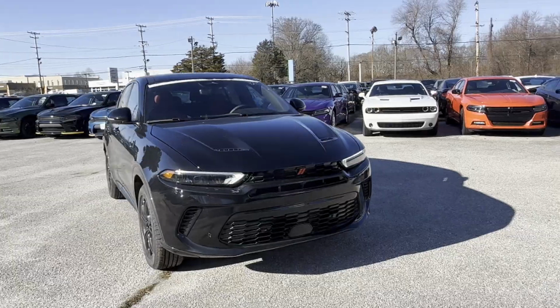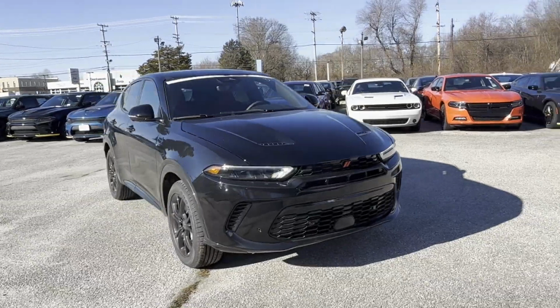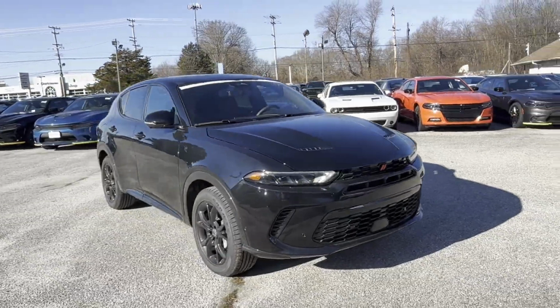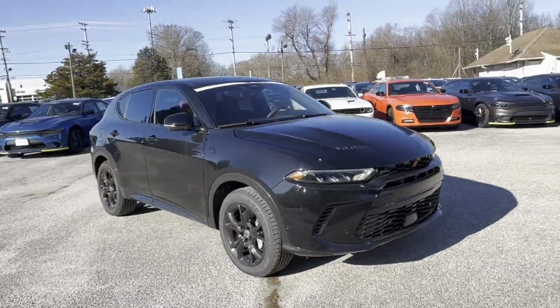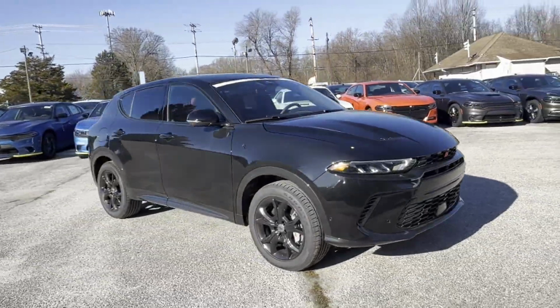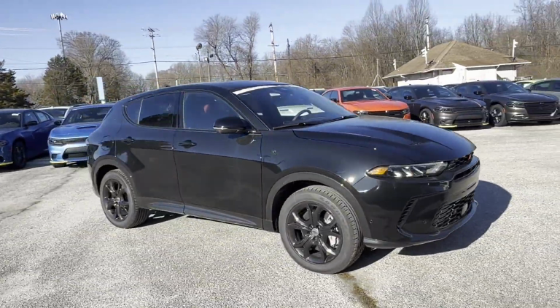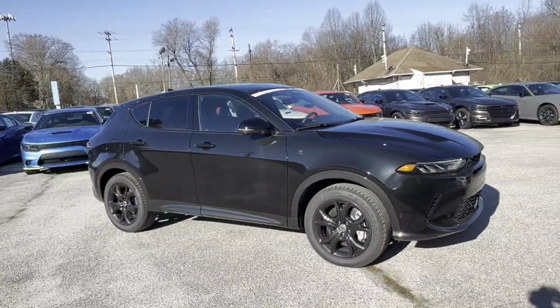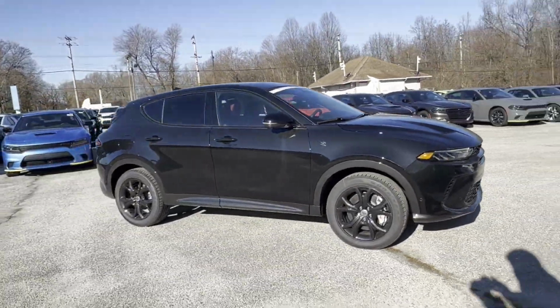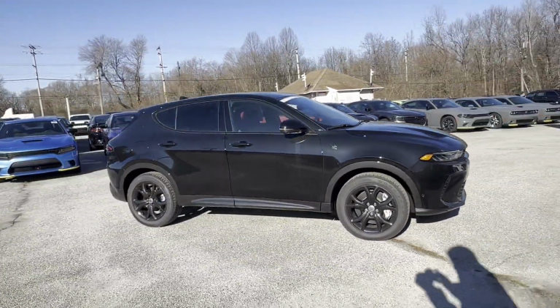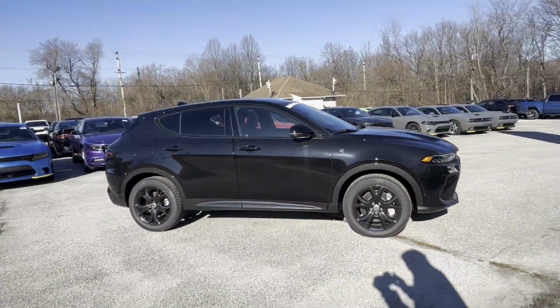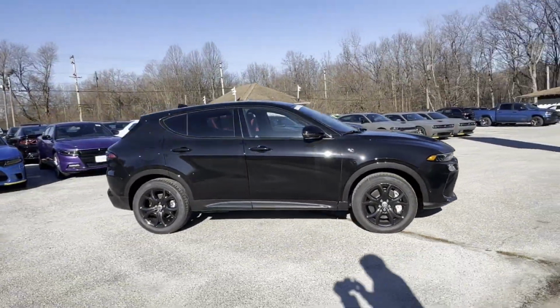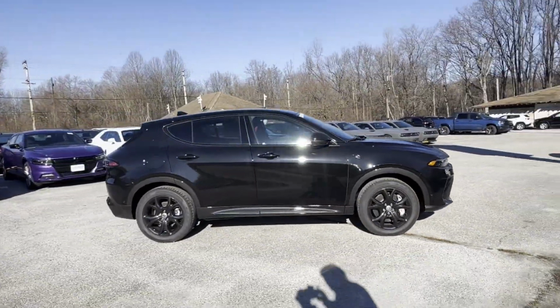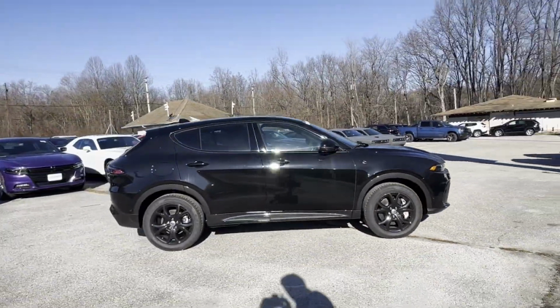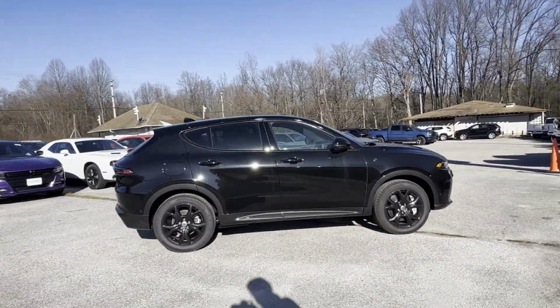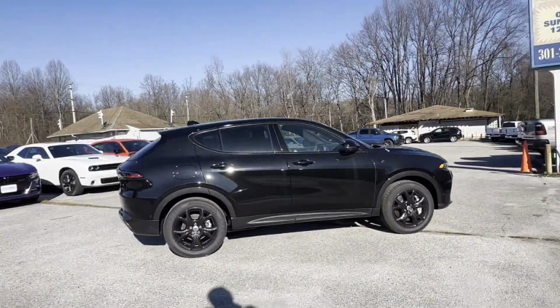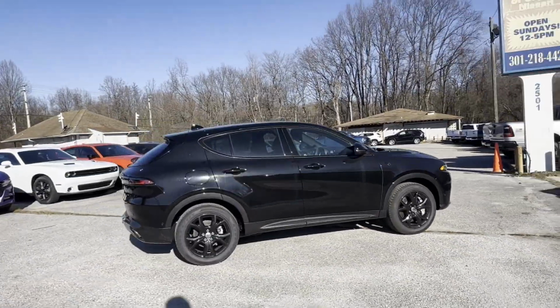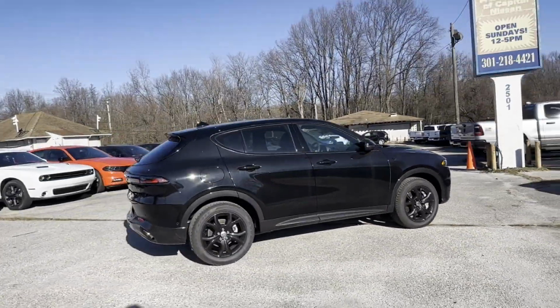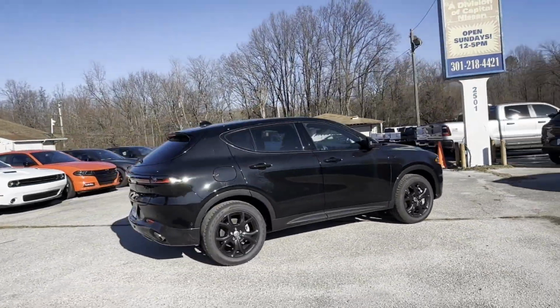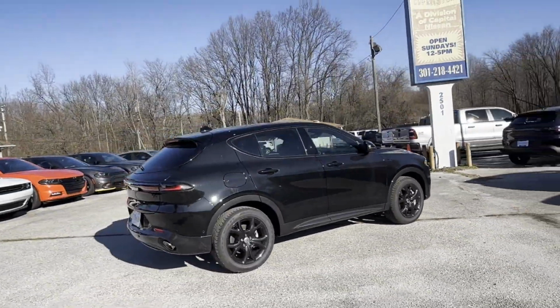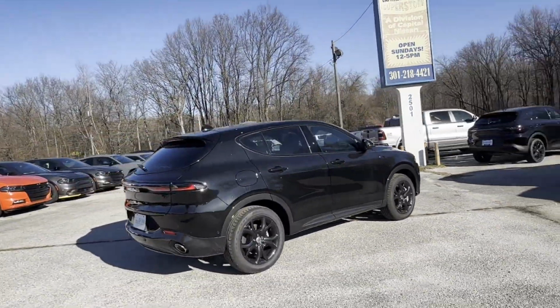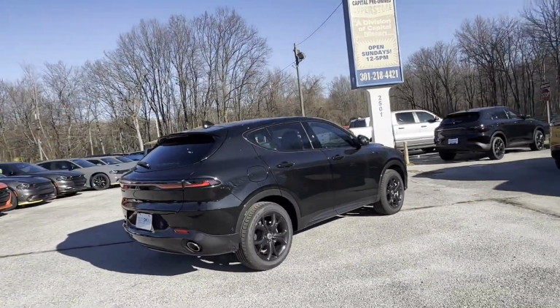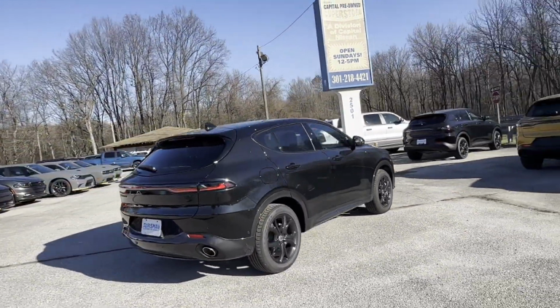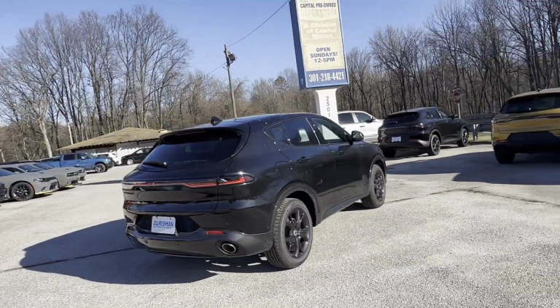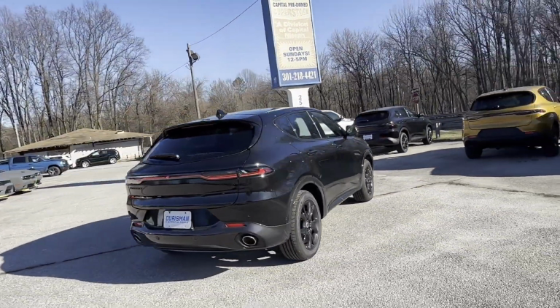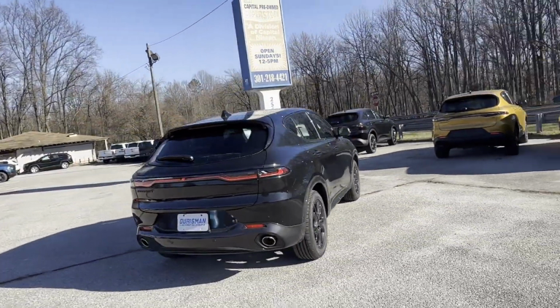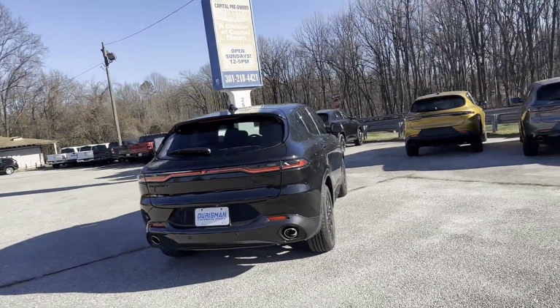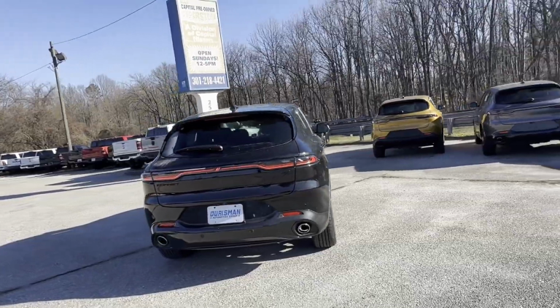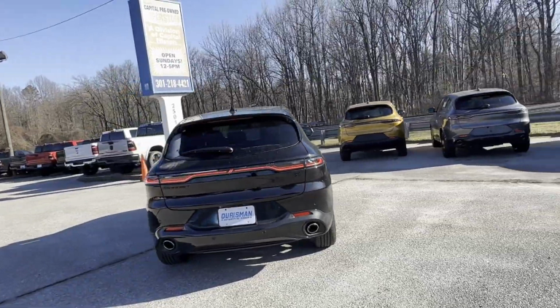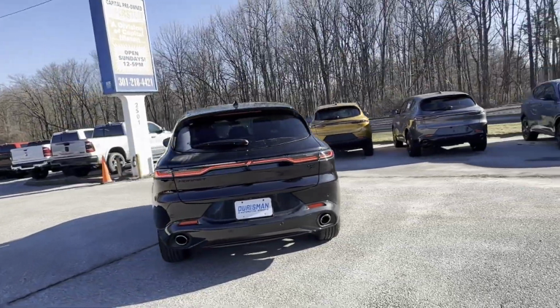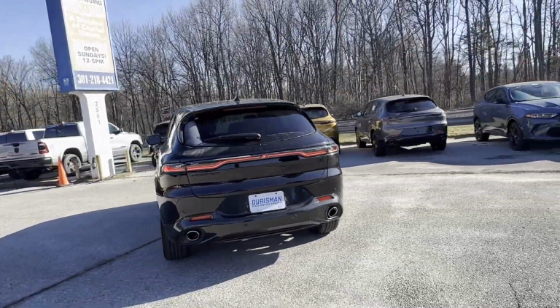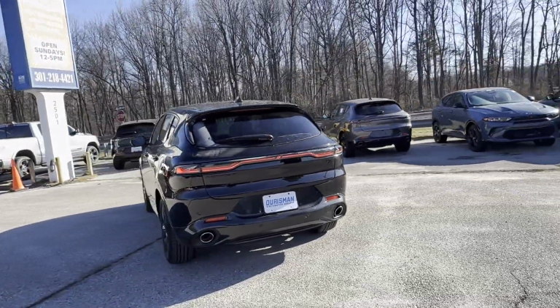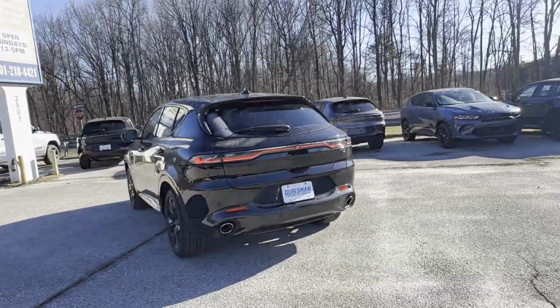2024 Dodge Hornet. This SUV offers space as well as power and performance. Experience the difference with these exceptional built-in comfort and convenience features.